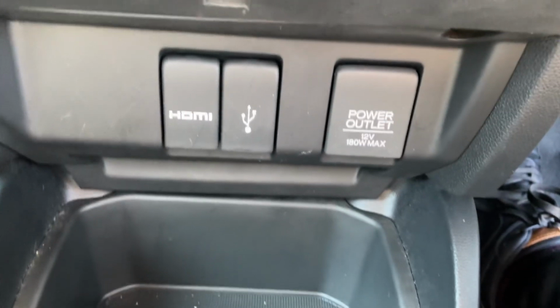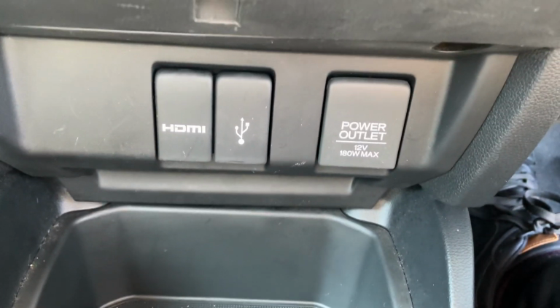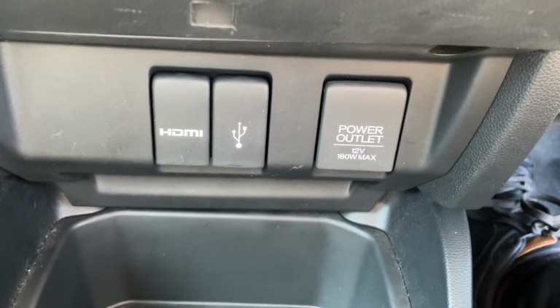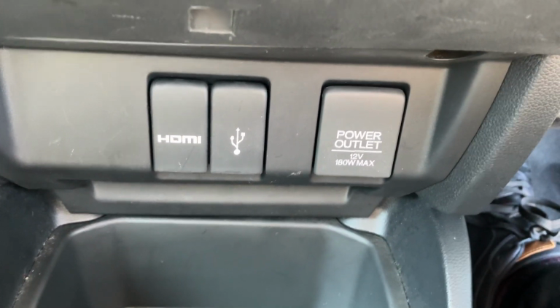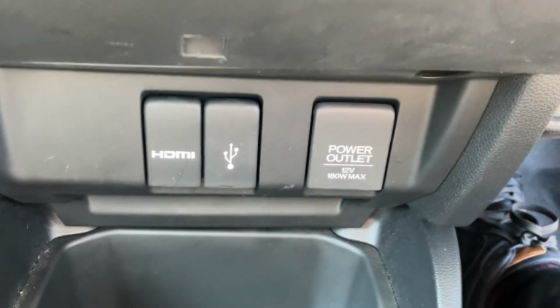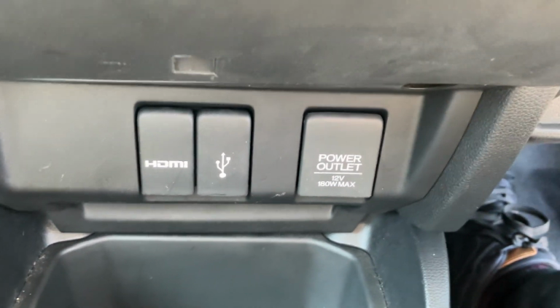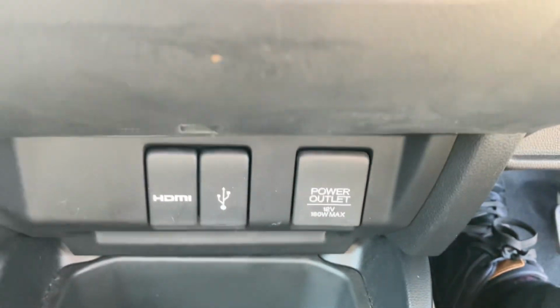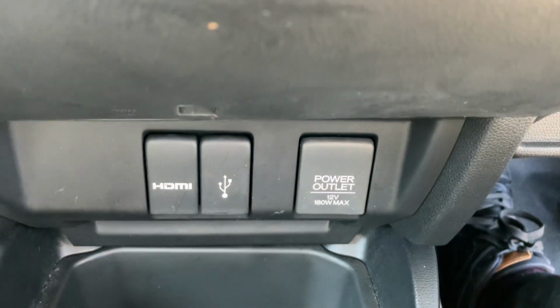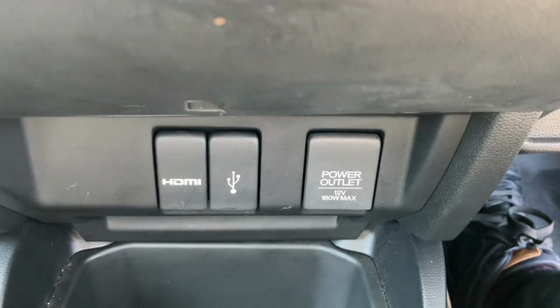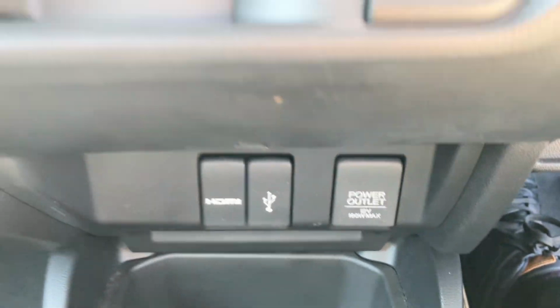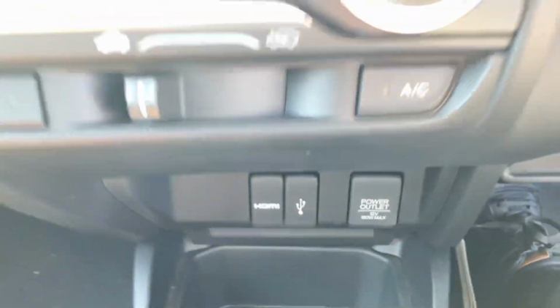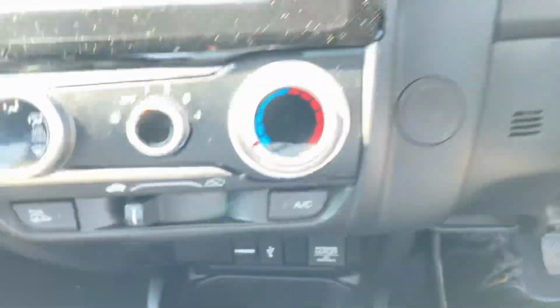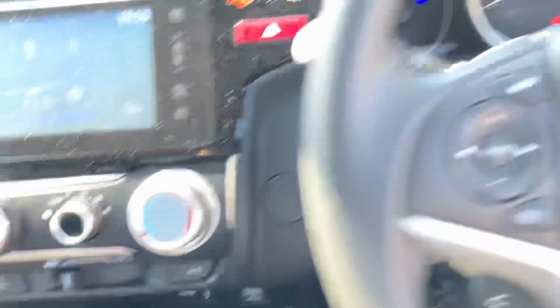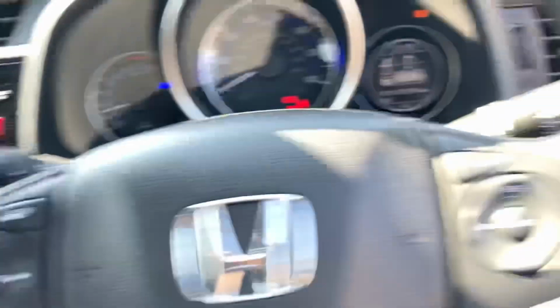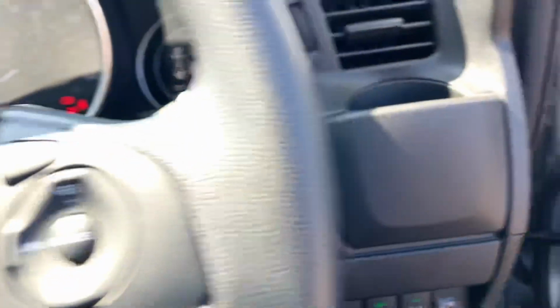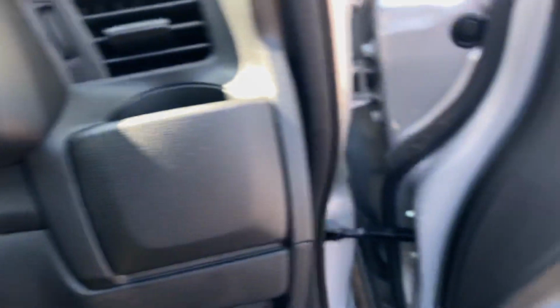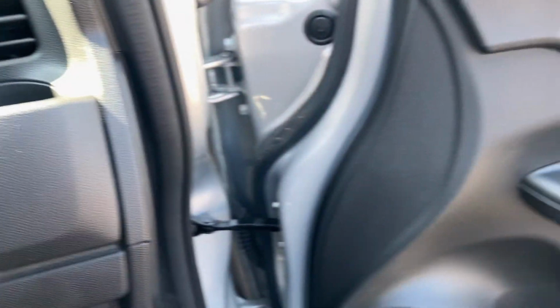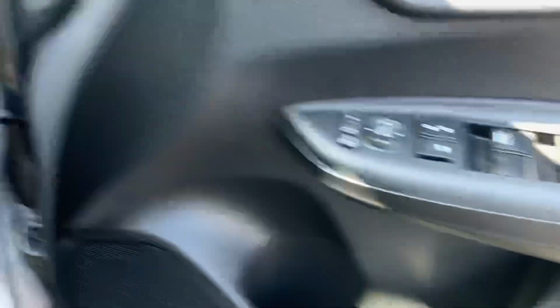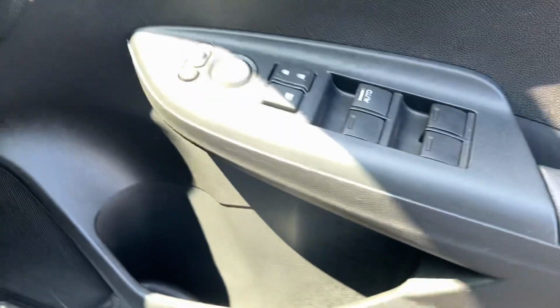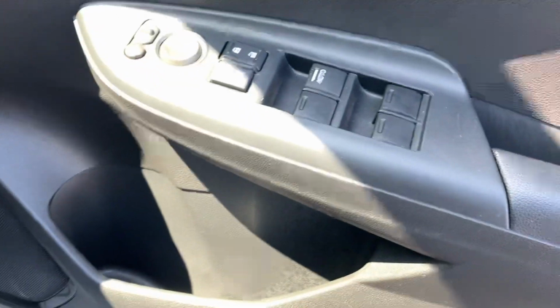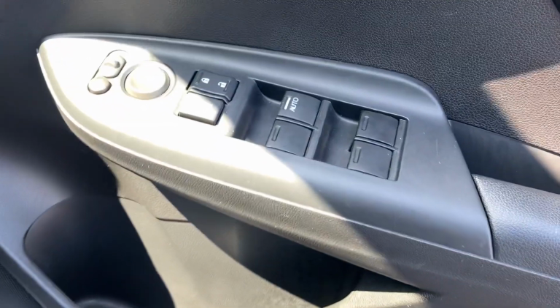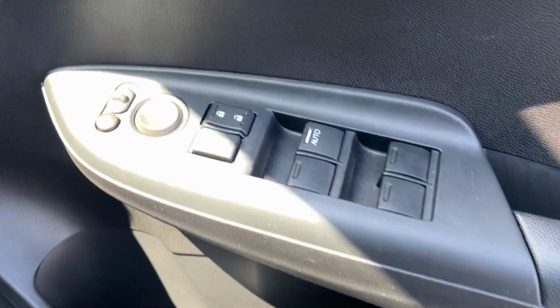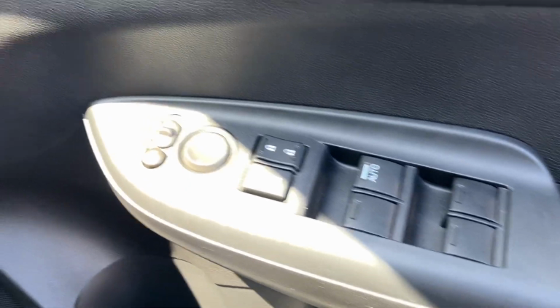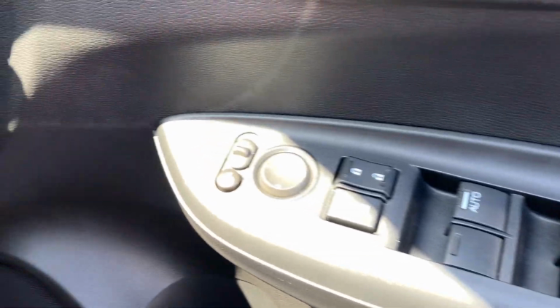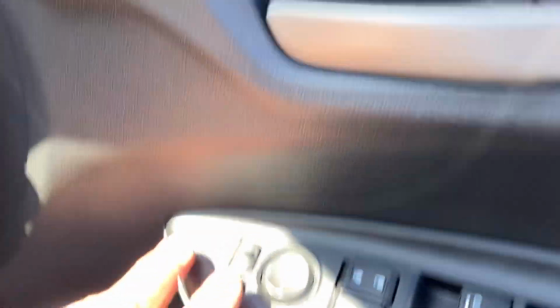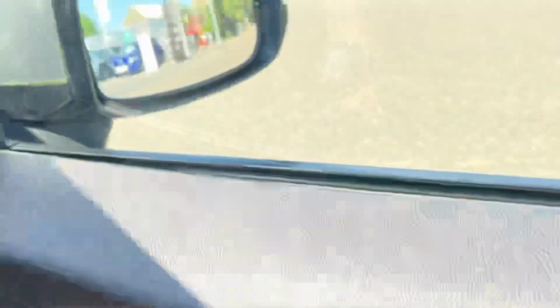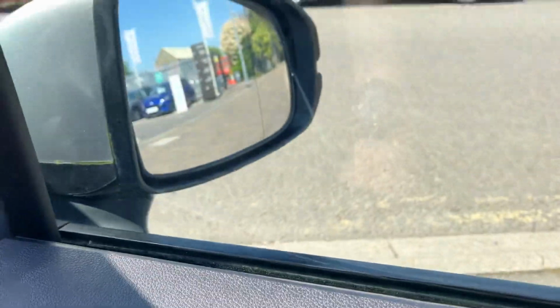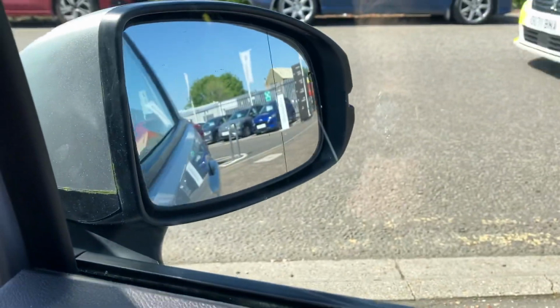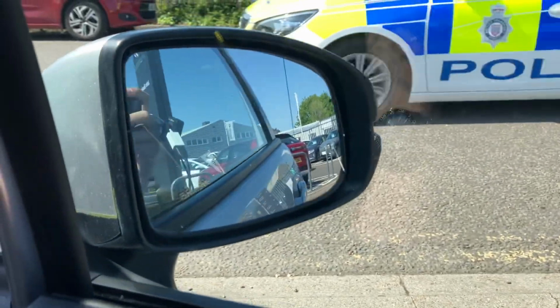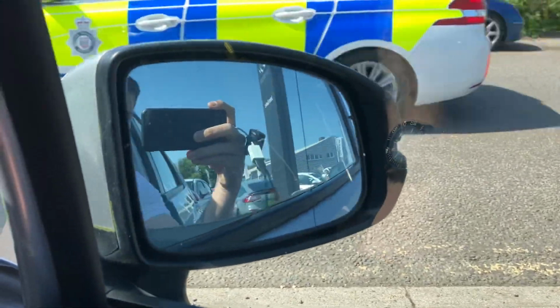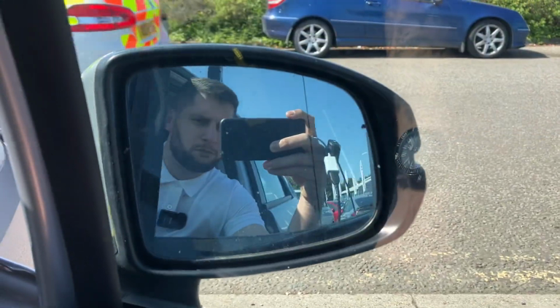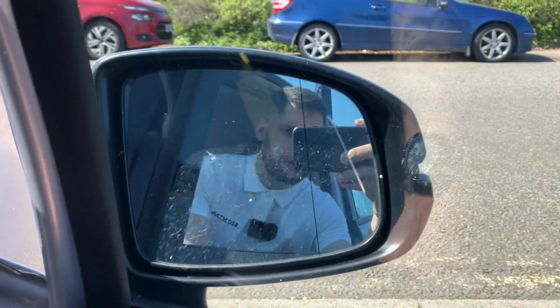HDMI, USB and power inputs, front and rear electric windows, electric mirrors and also power fold mirrors.